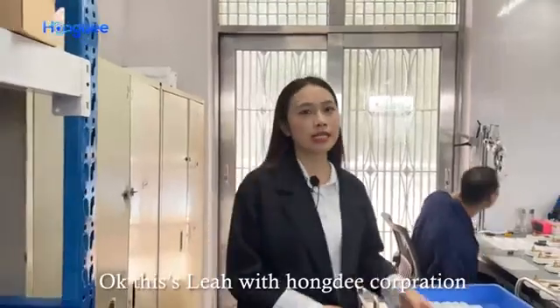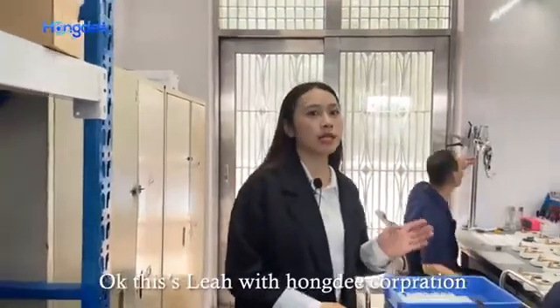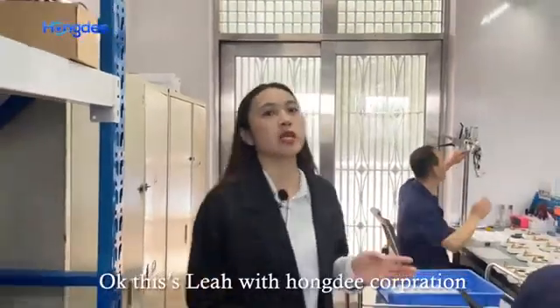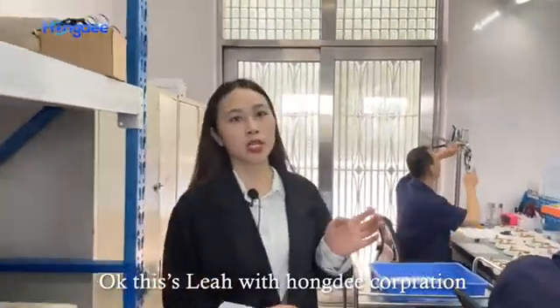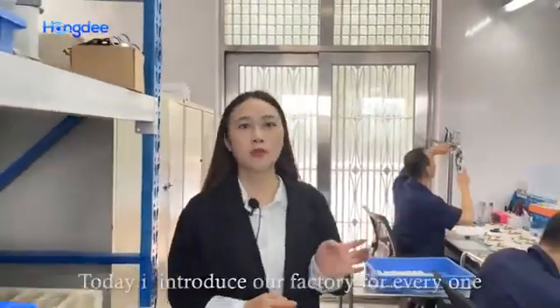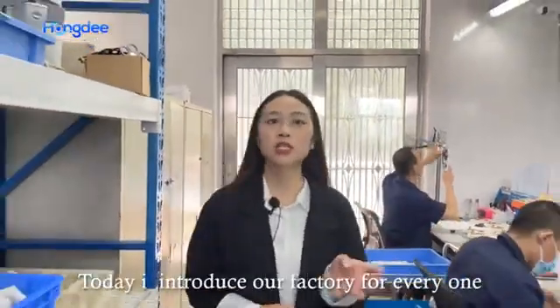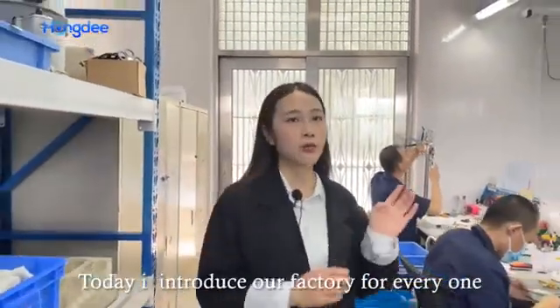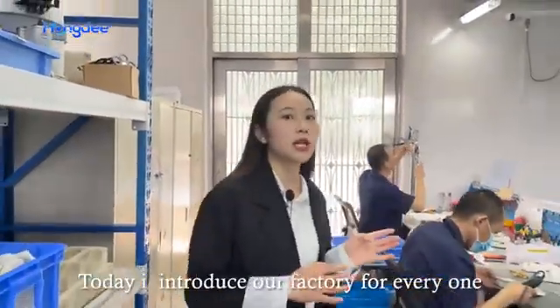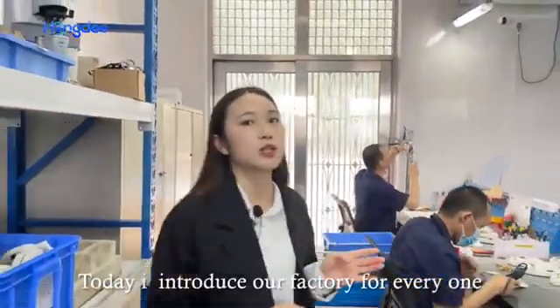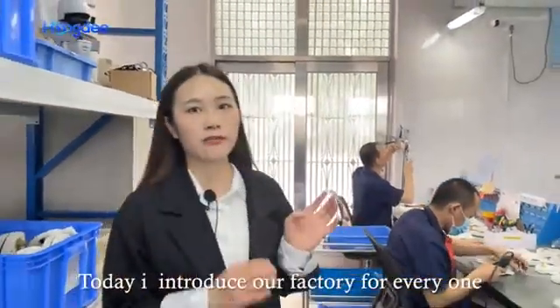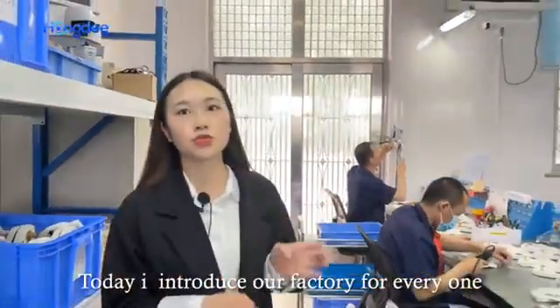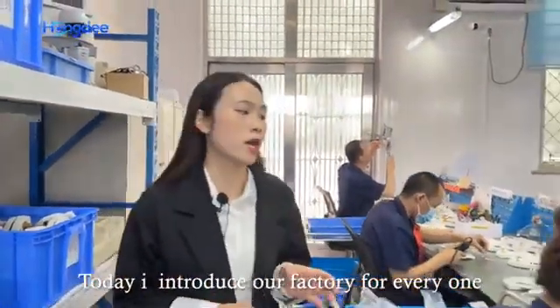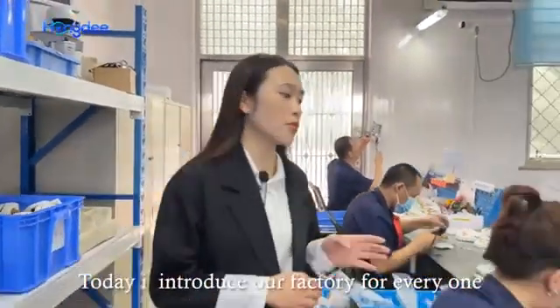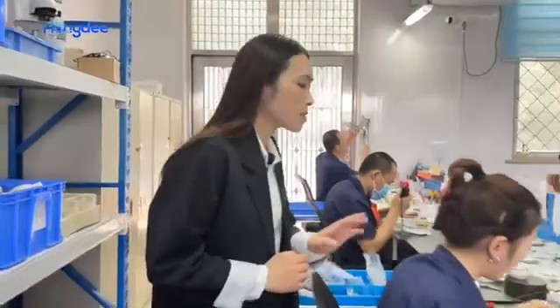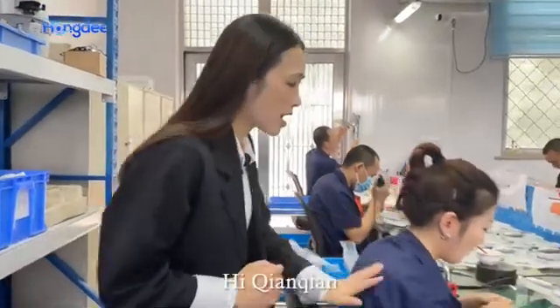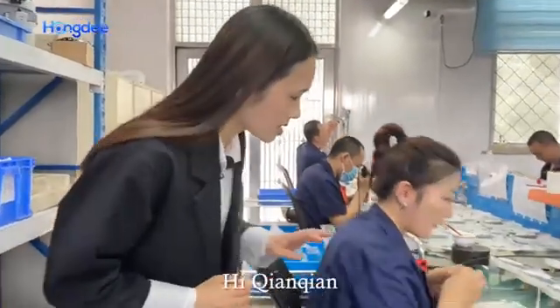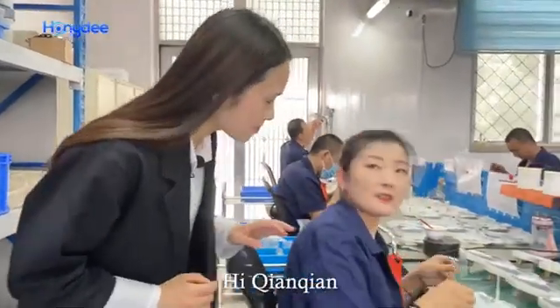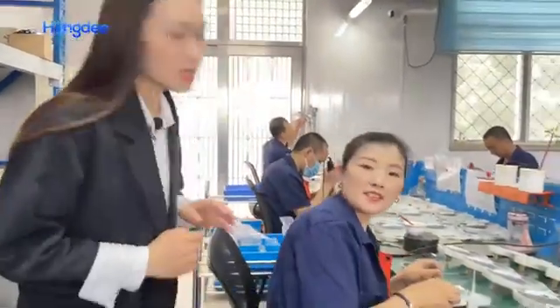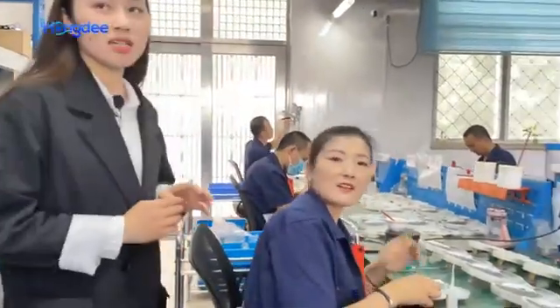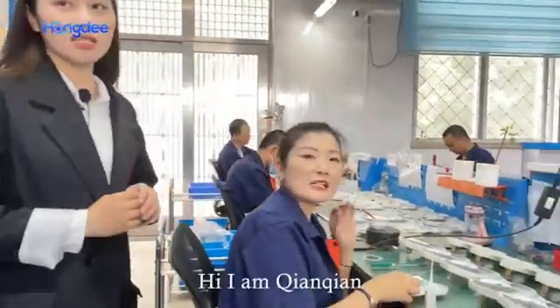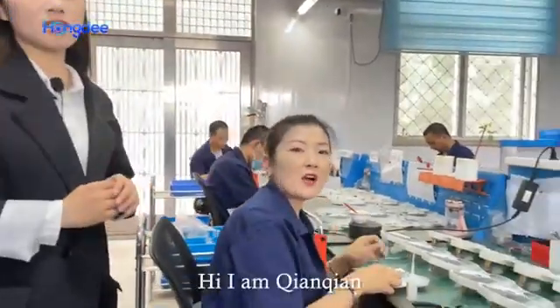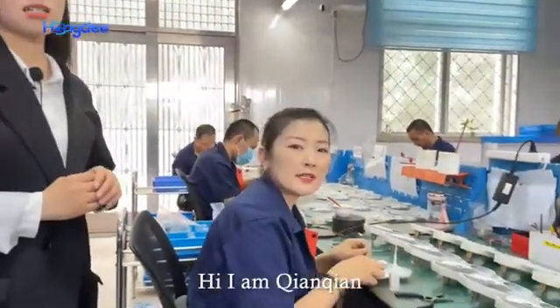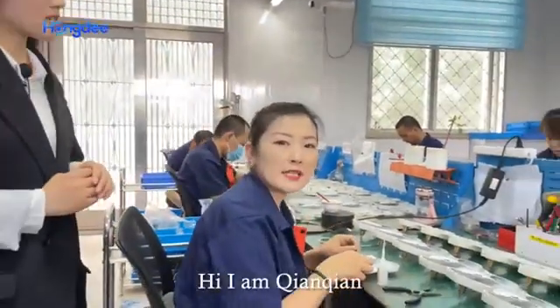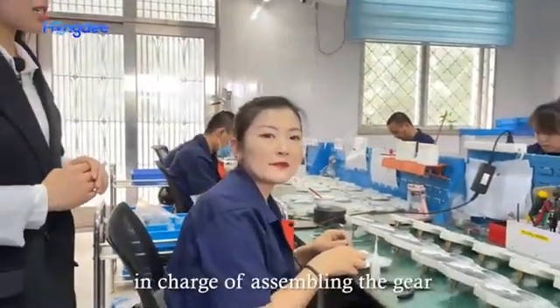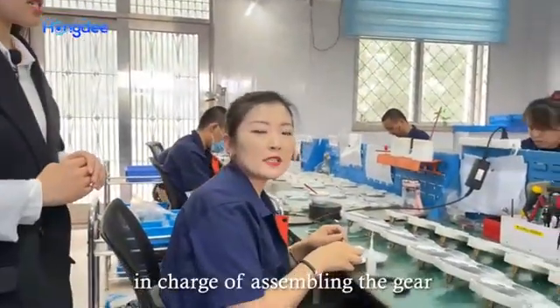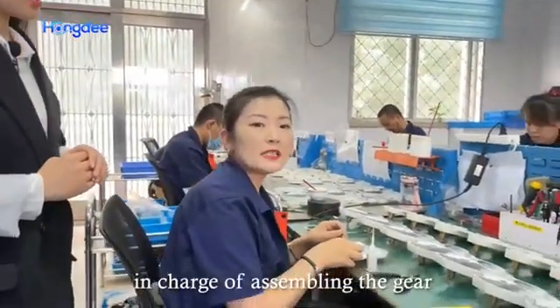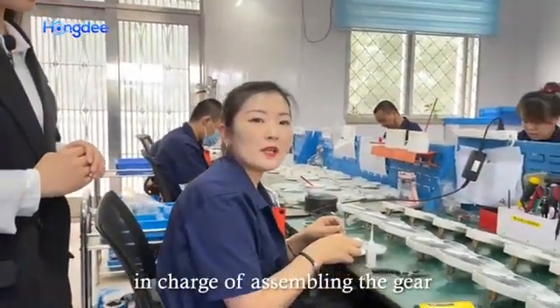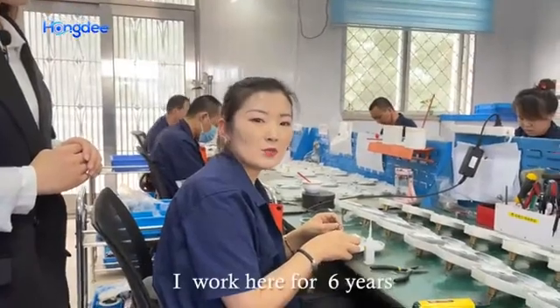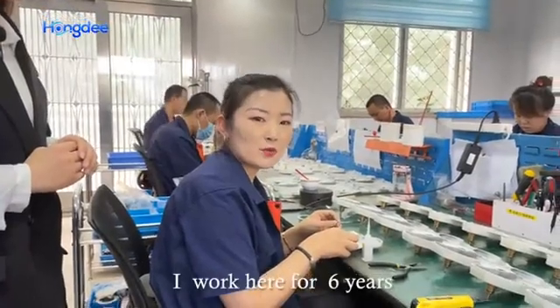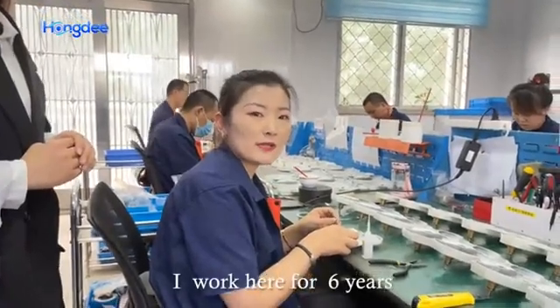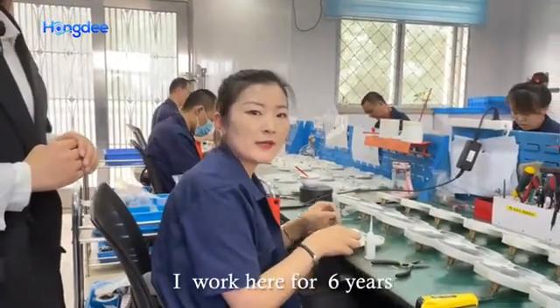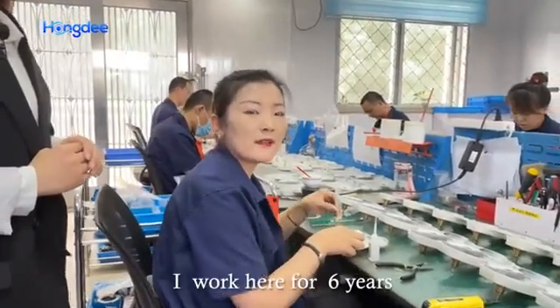This is Liu with Hong Li Corporation. Today, I want to introduce our factory for everyone. Hi, I'm Qian Qian. I'm in charge of some of the guild, and I've worked here for 6 years.